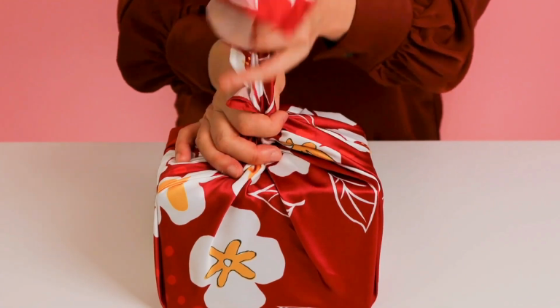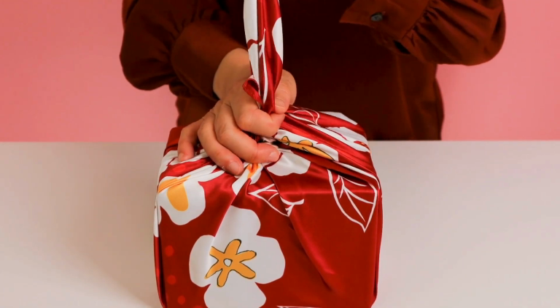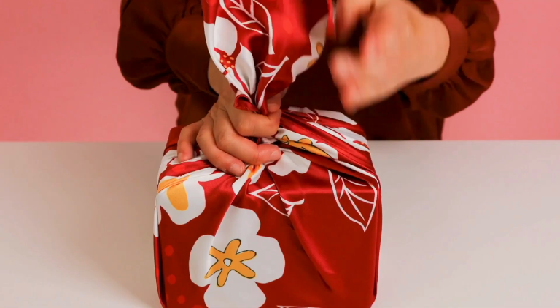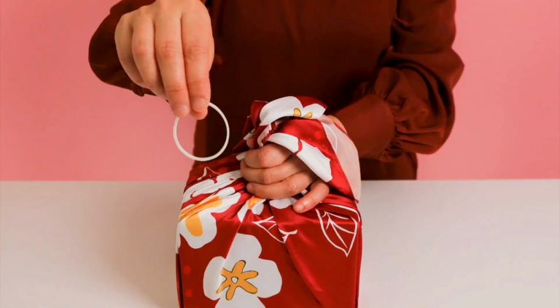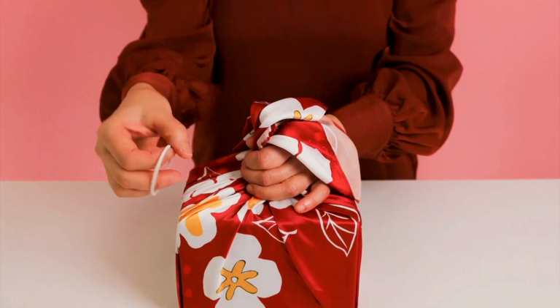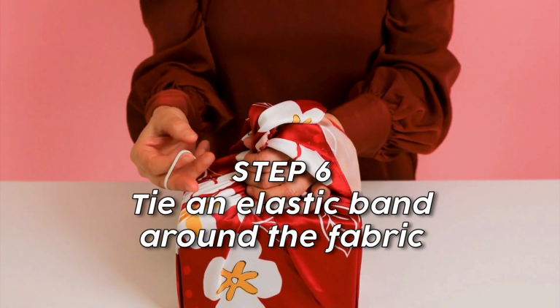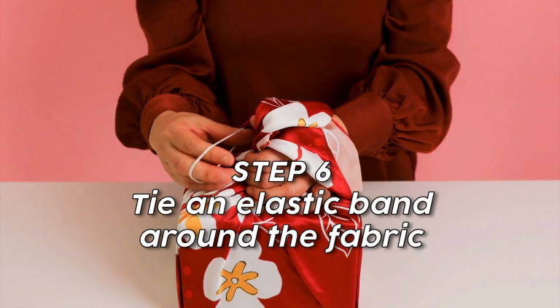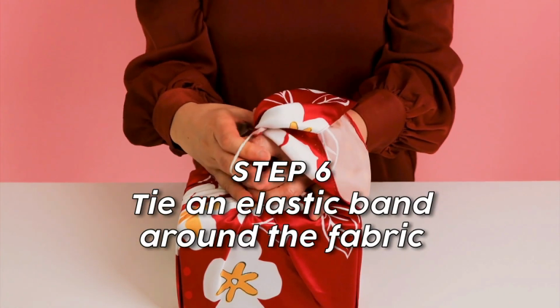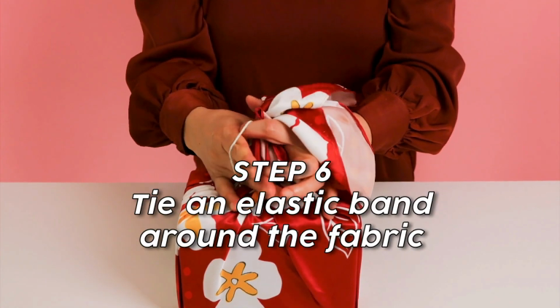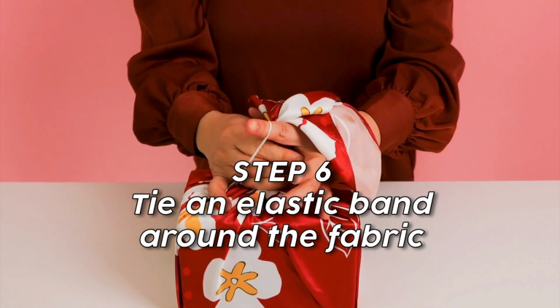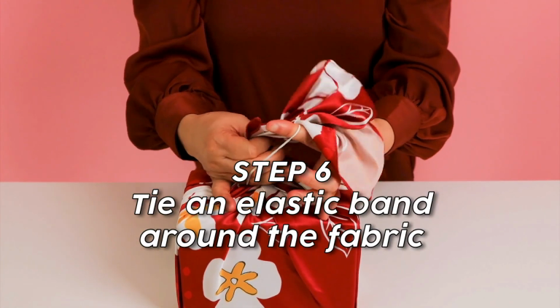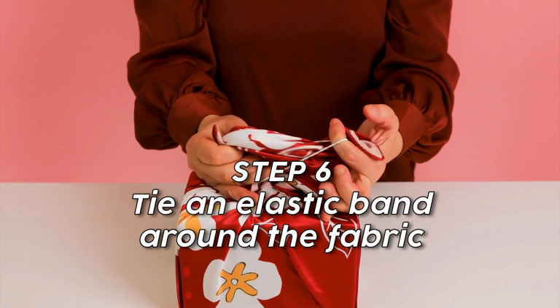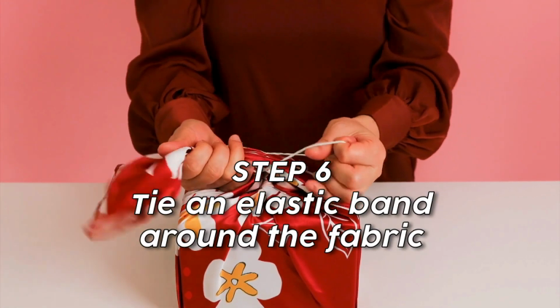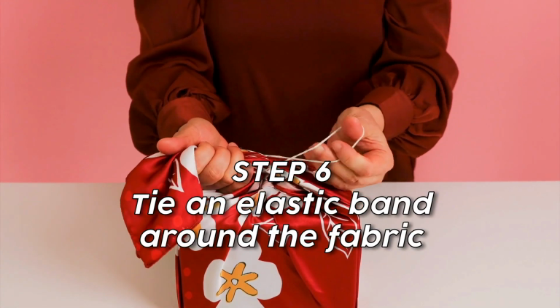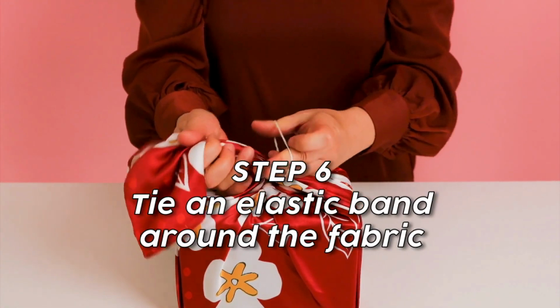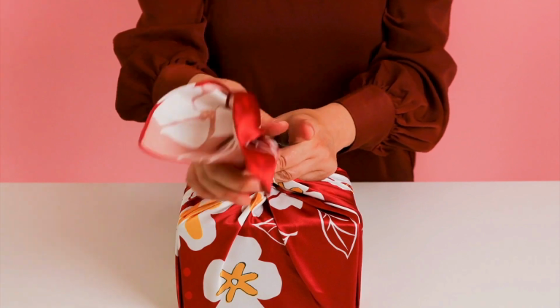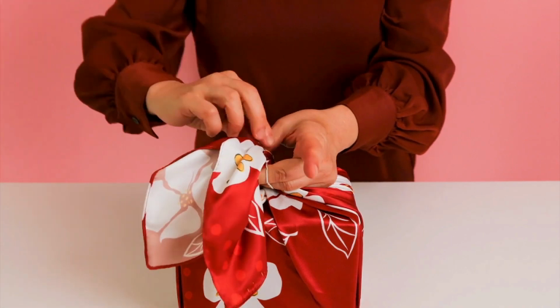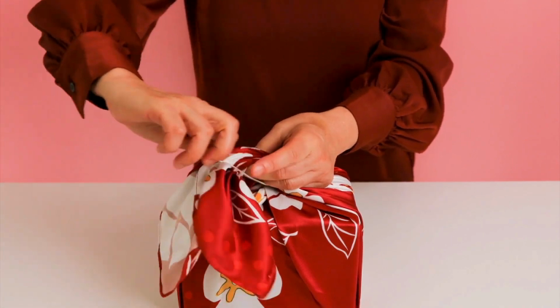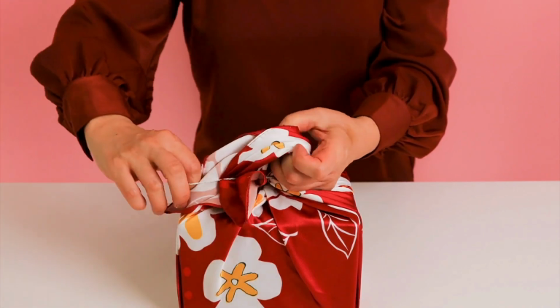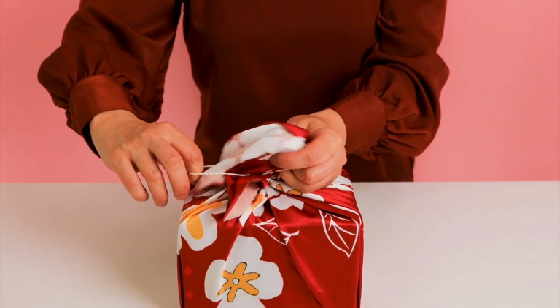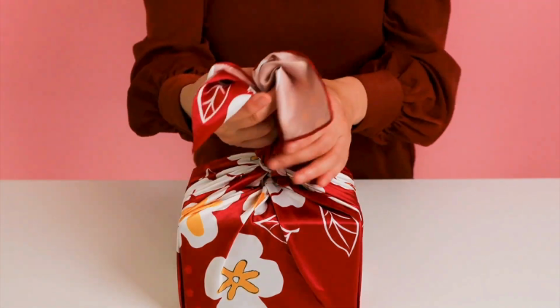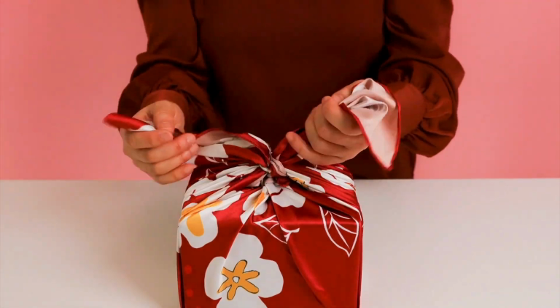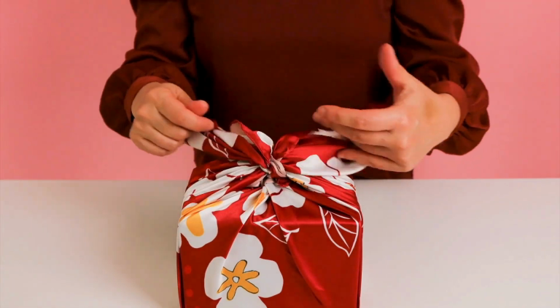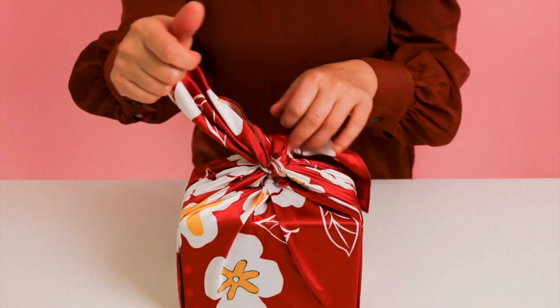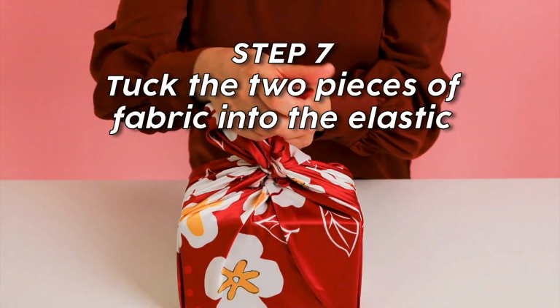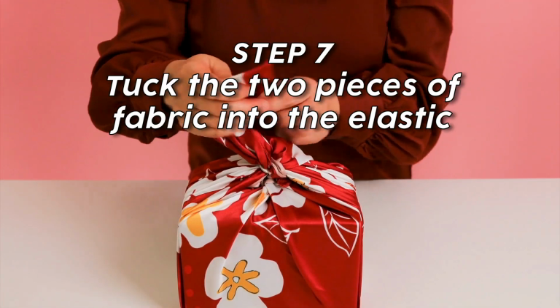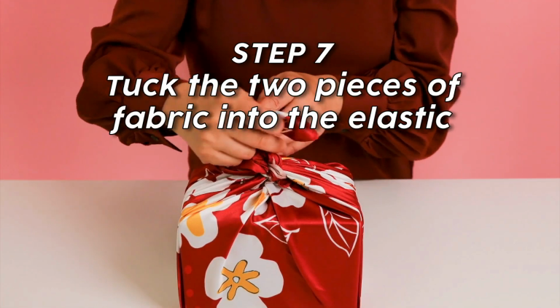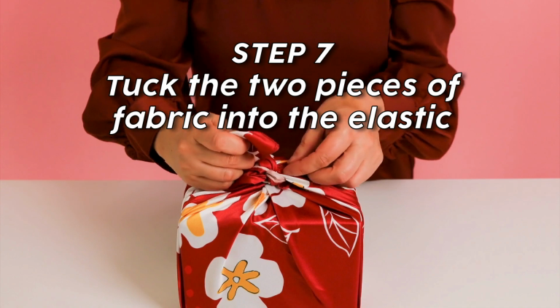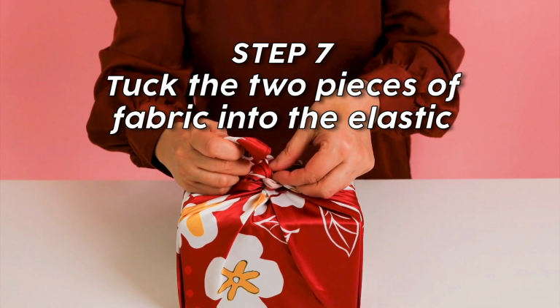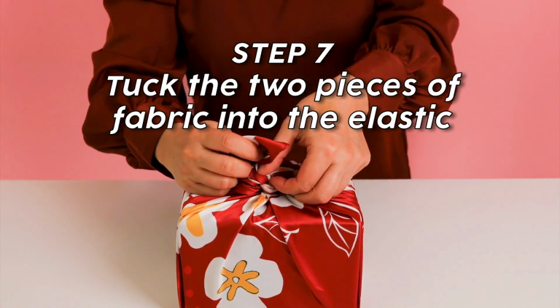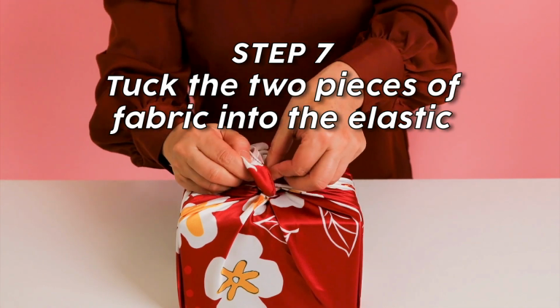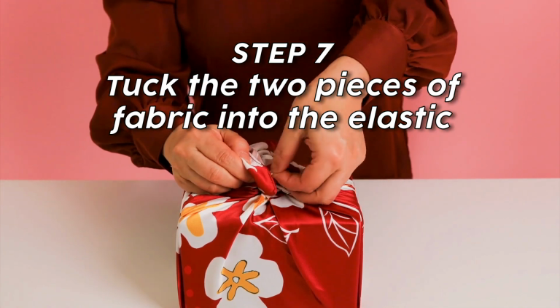Instead of making a bow, tie them together with an elastic. Then tuck the ends into the elastic to make two puffs.